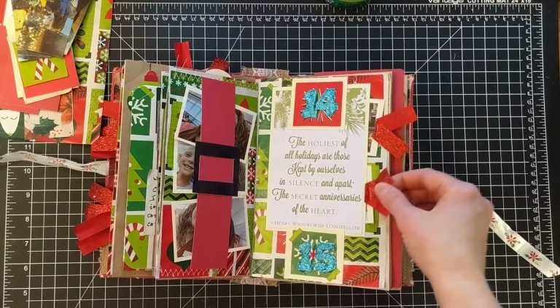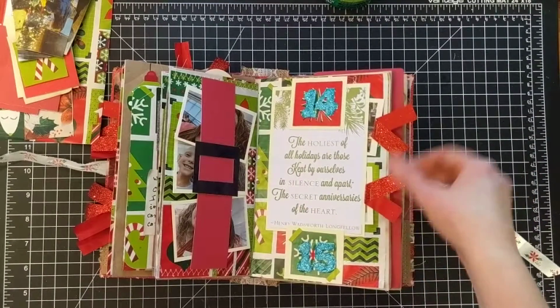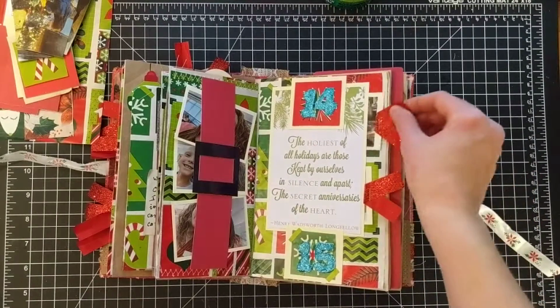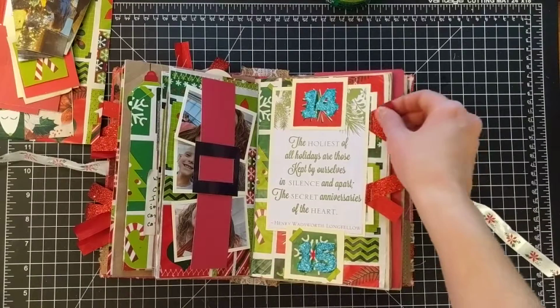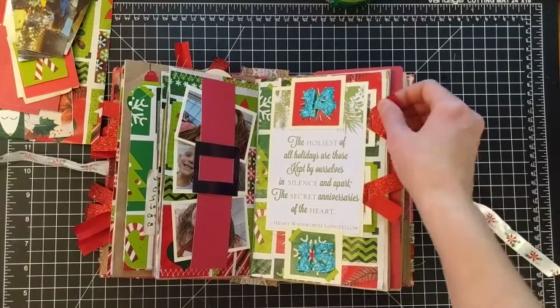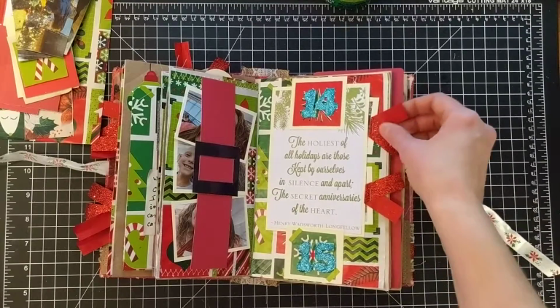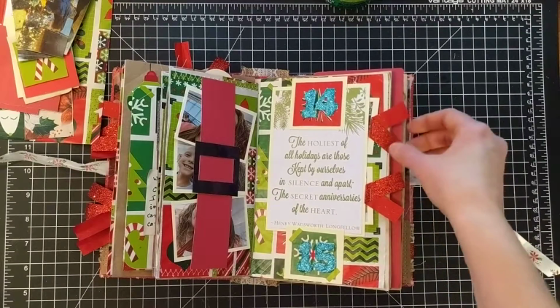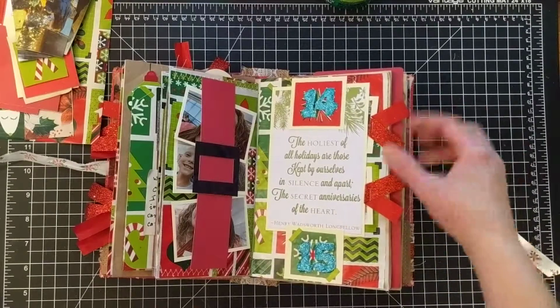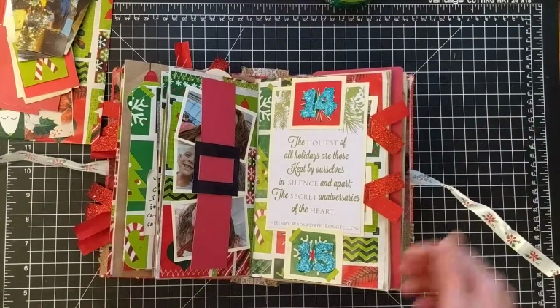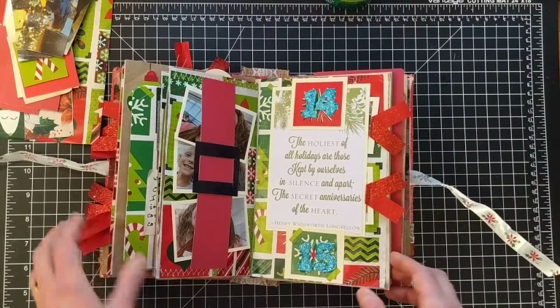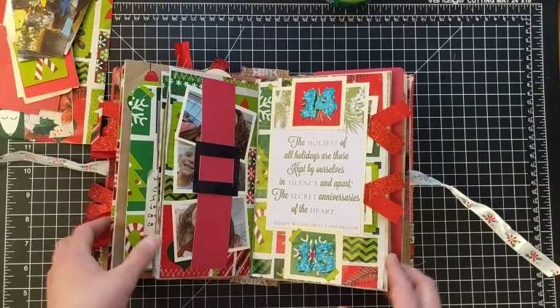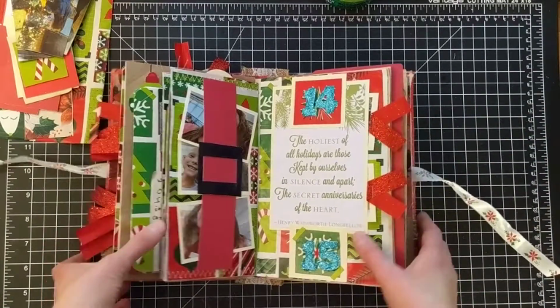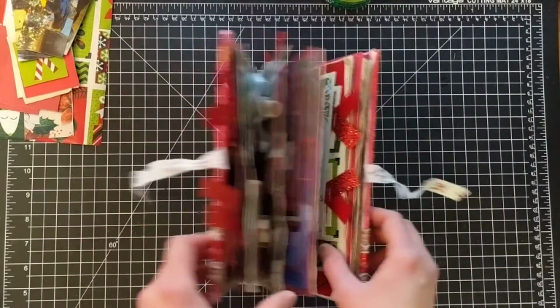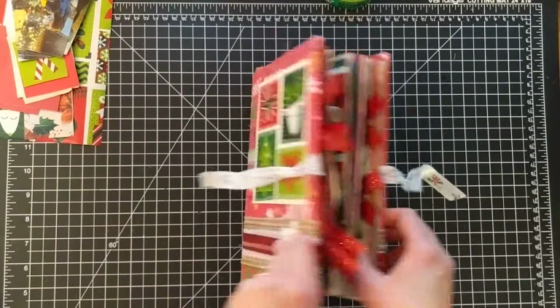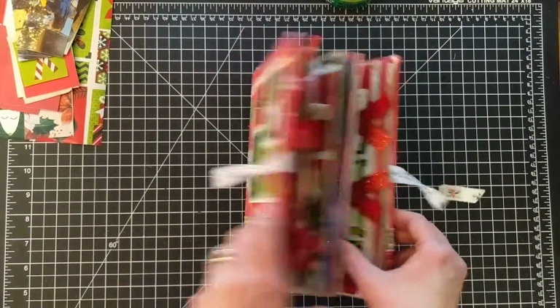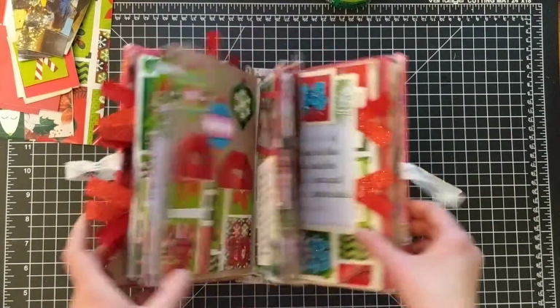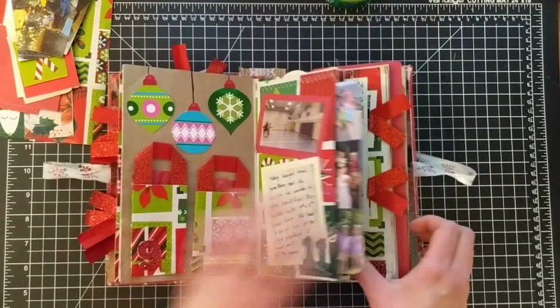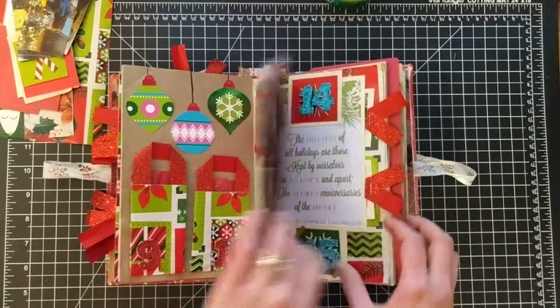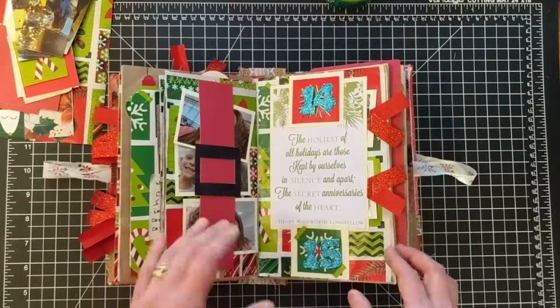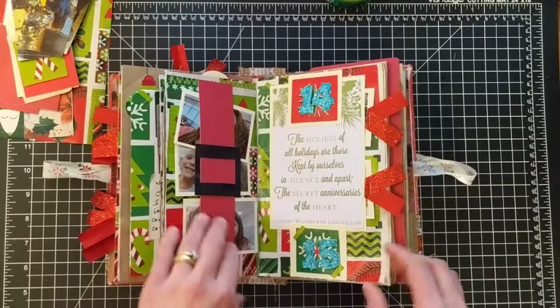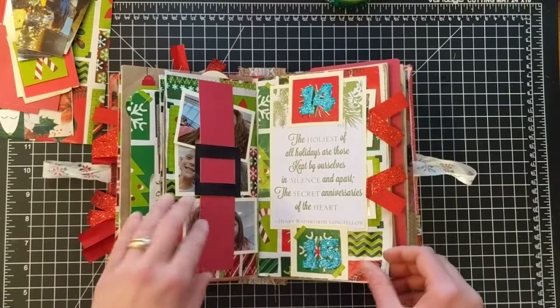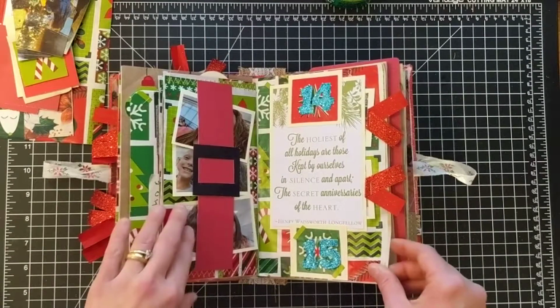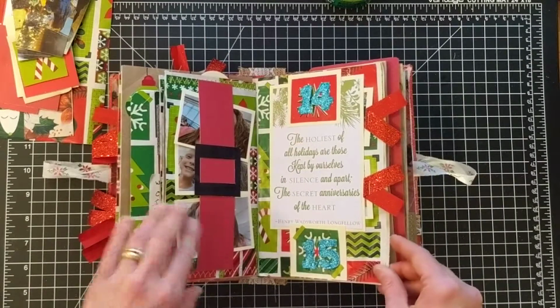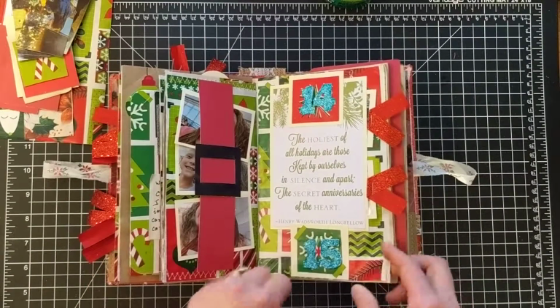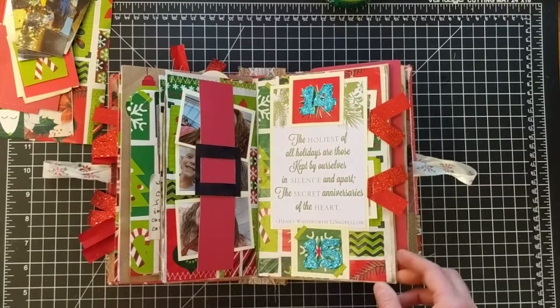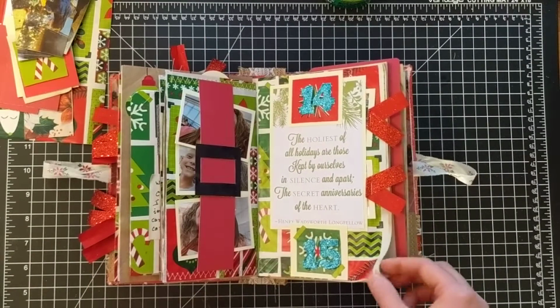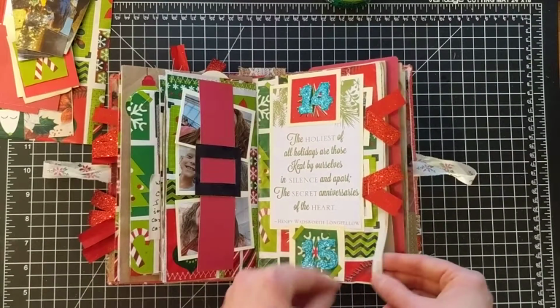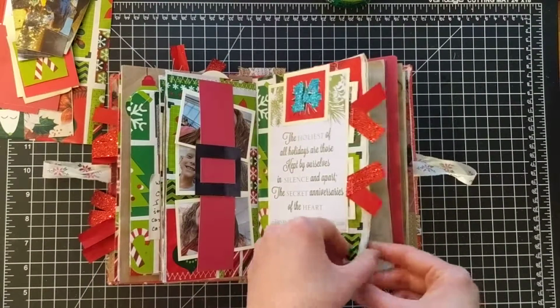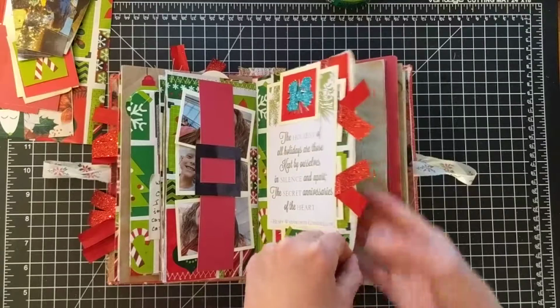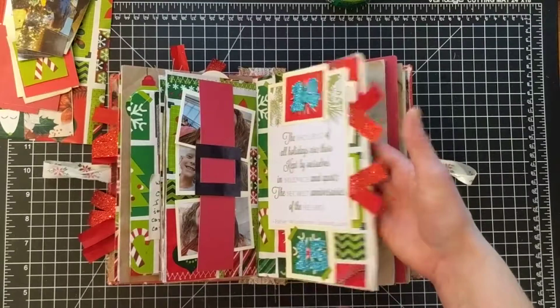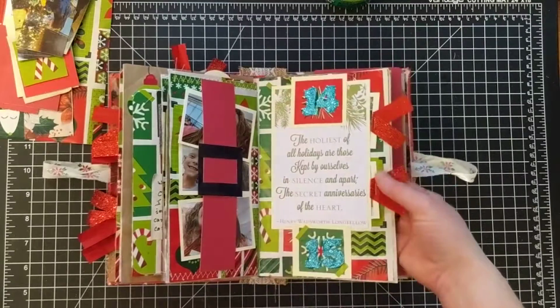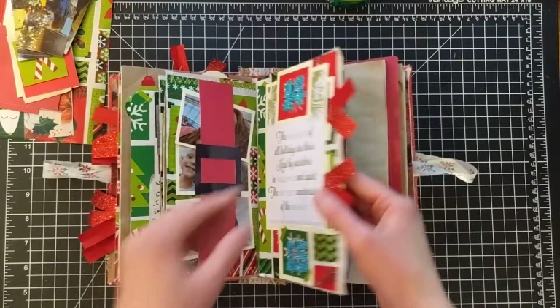Well, I didn't like how these were just sliding around in there, so I decided to add some cute little ribbon so it will stick out the side like the rest of it. Sometimes after I finish with you guys, I decide to do something different — and that's what I did.